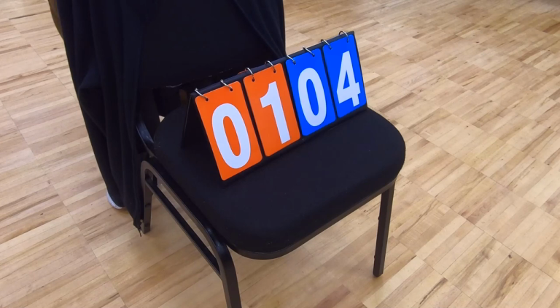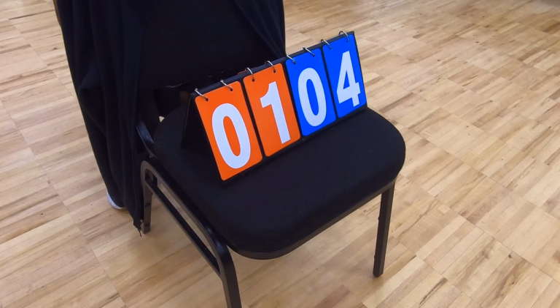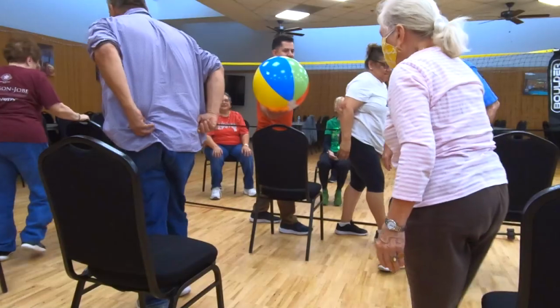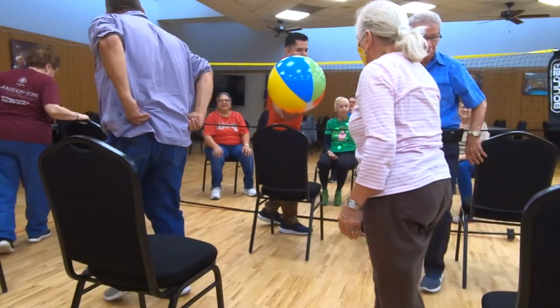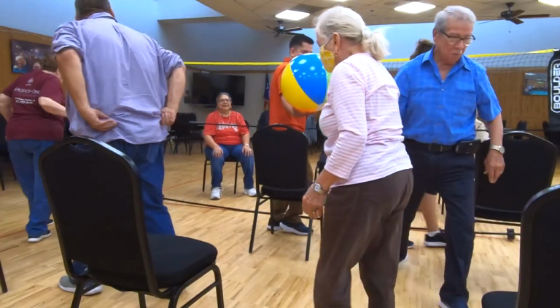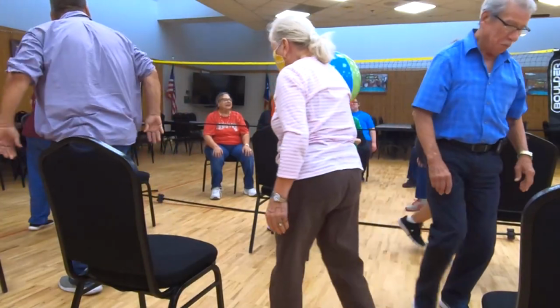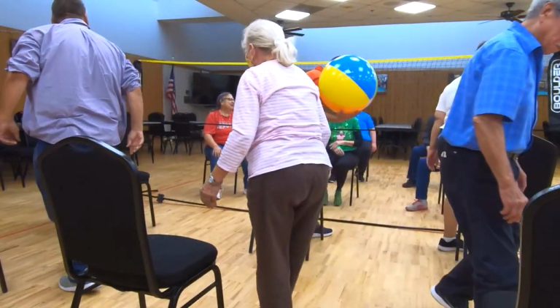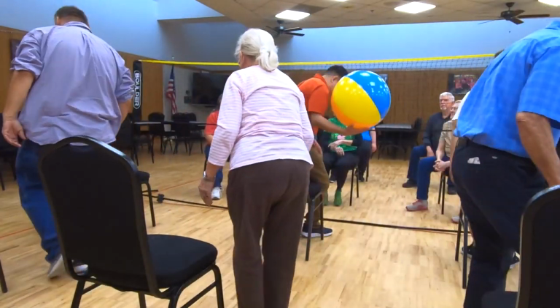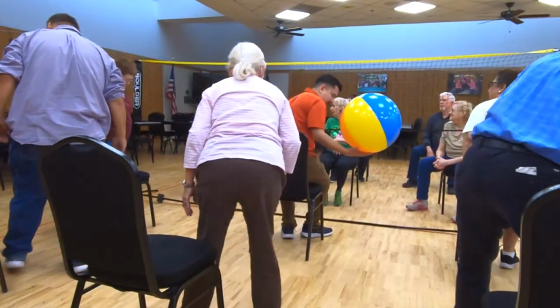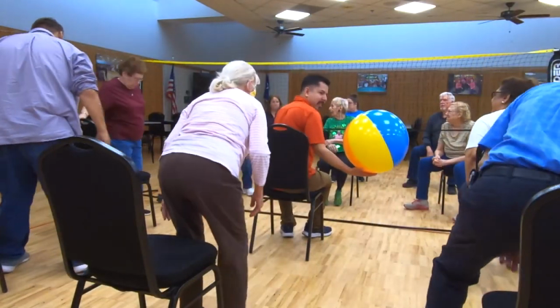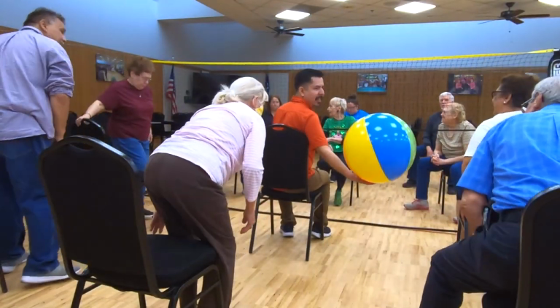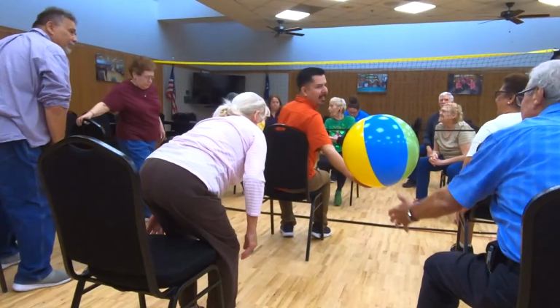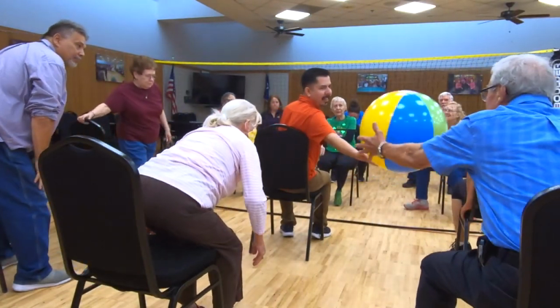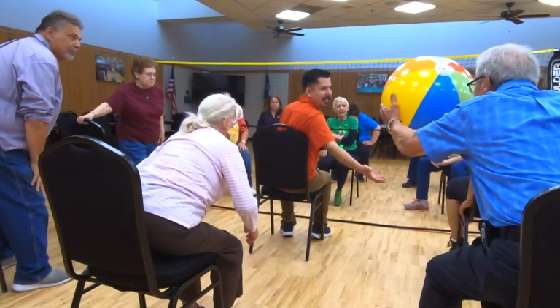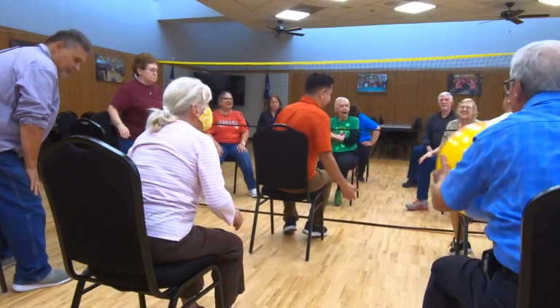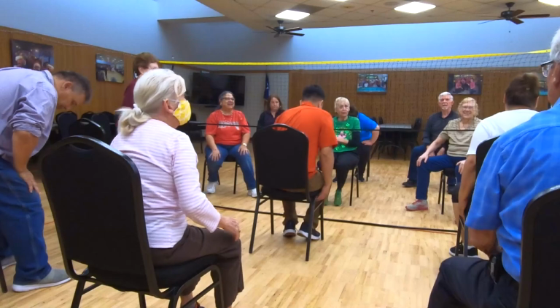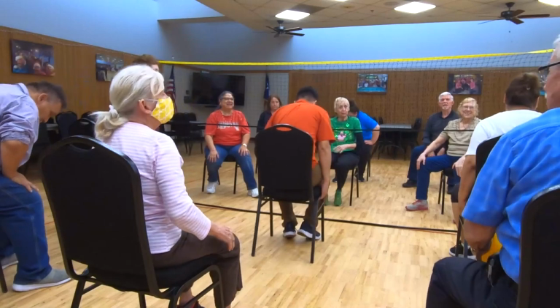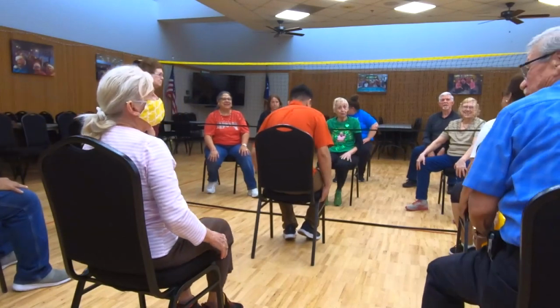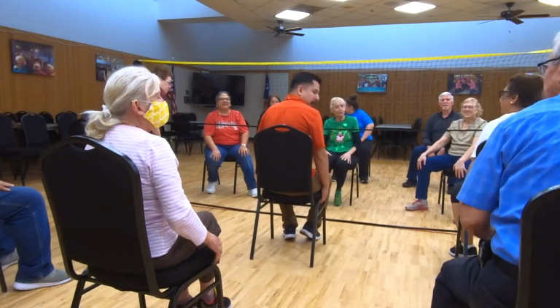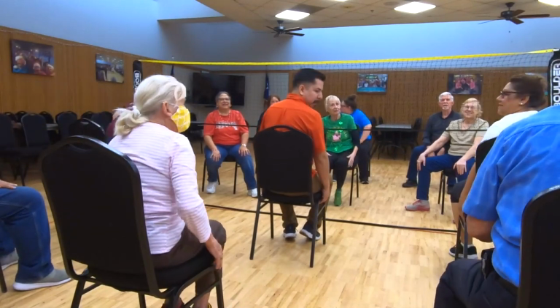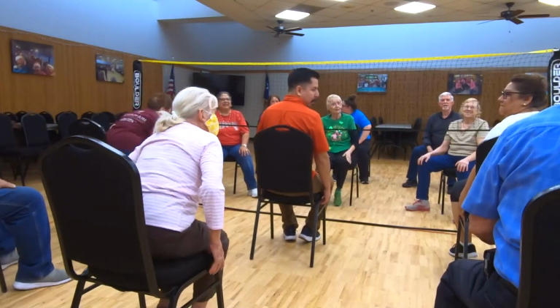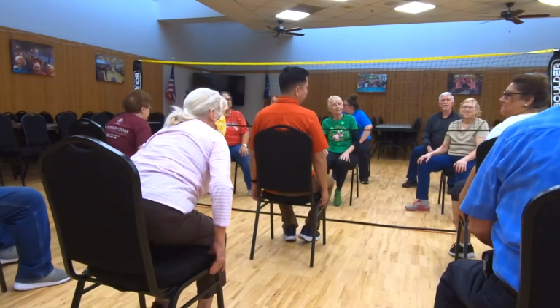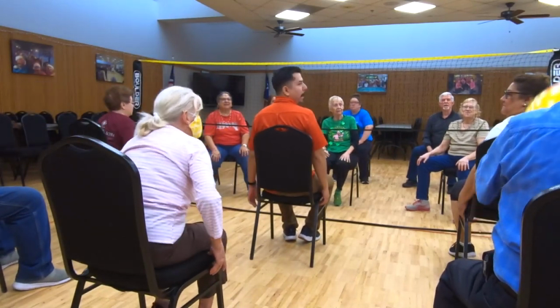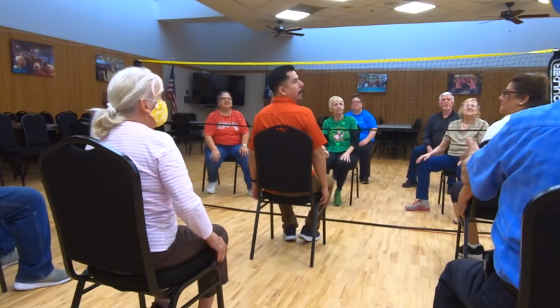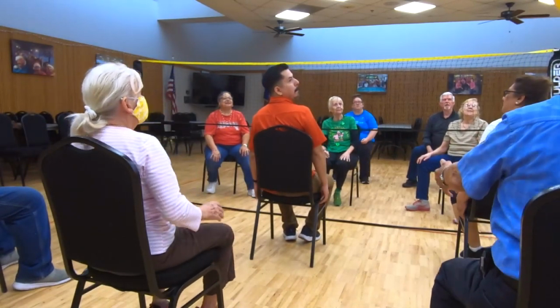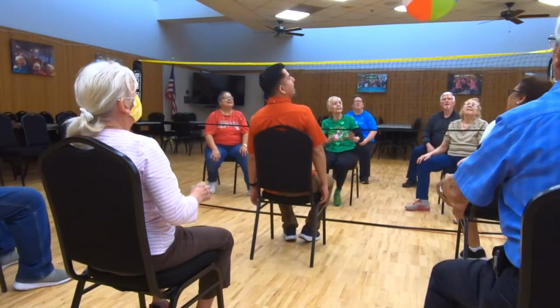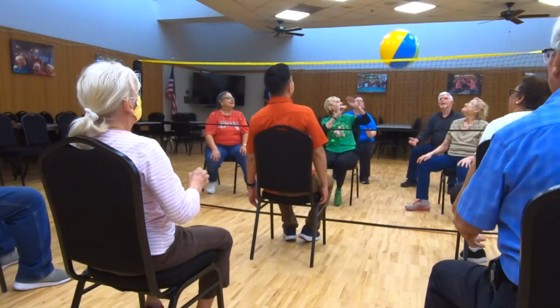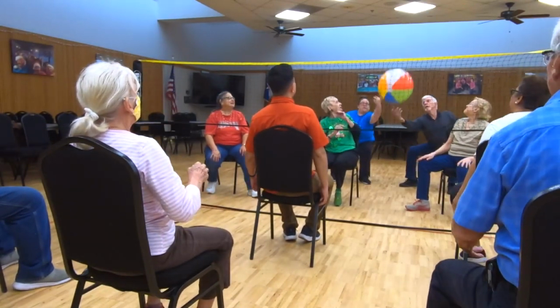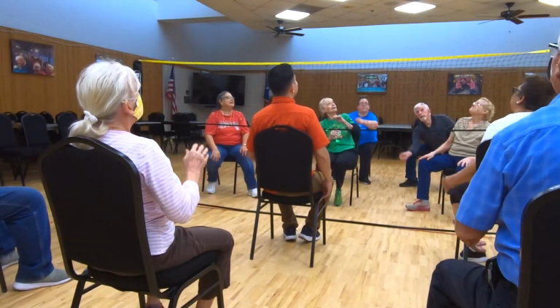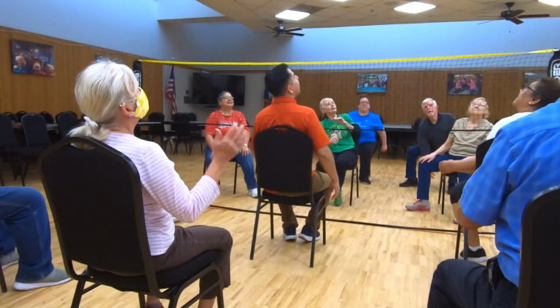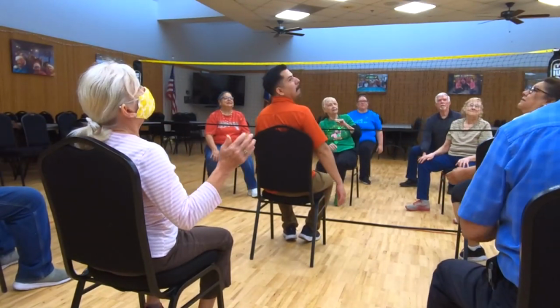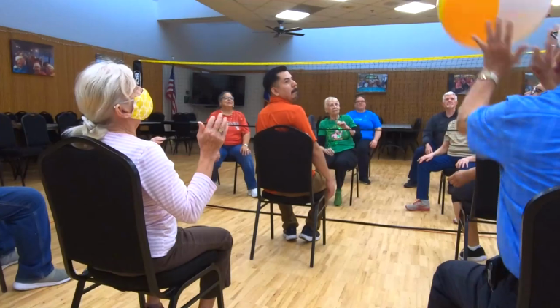The fun thing about the beach ball is that it's not heavy and it's not regular size, so when they hit it the ball can actually take its own course. They don't know where the ball is going next, and that's the fun part of it.